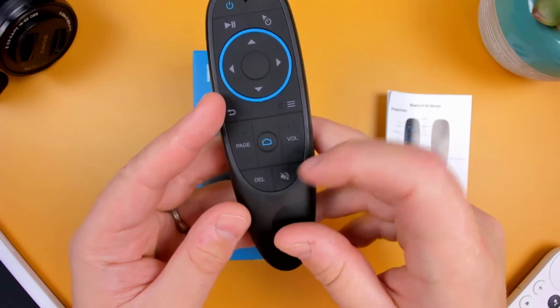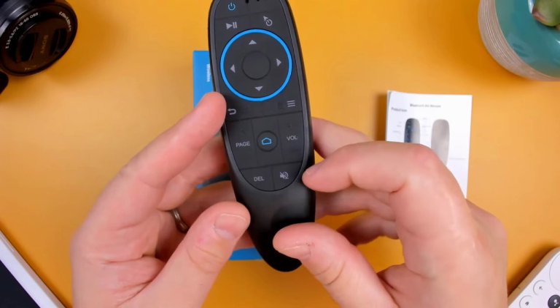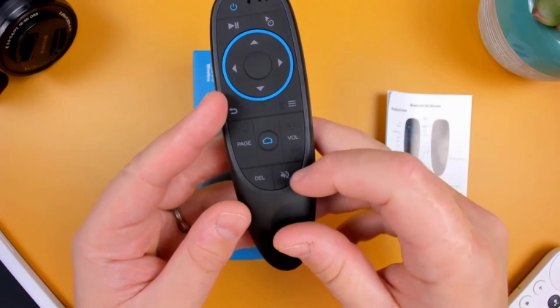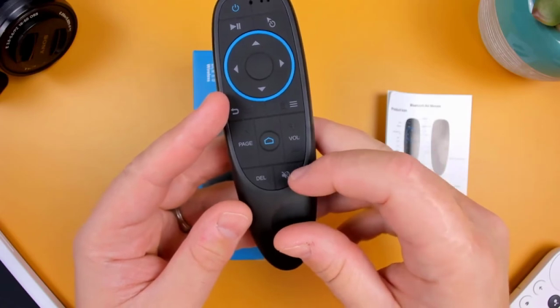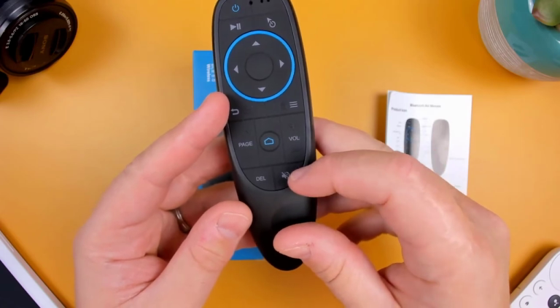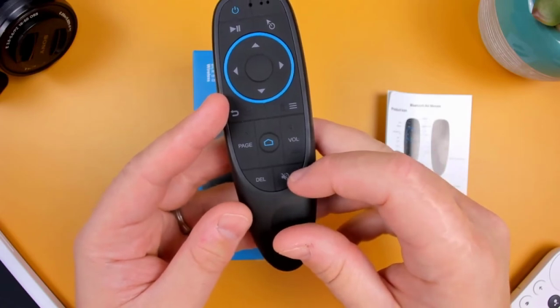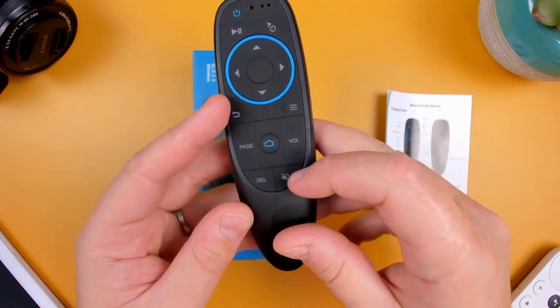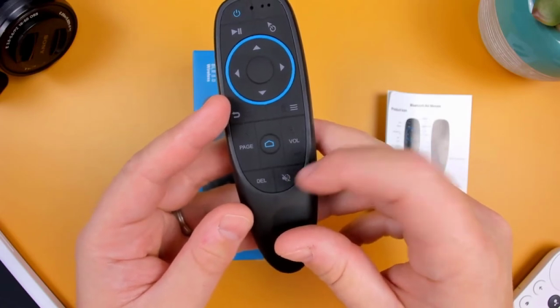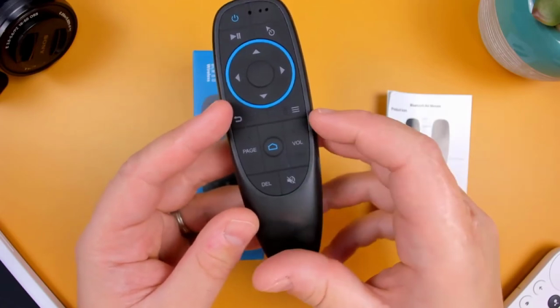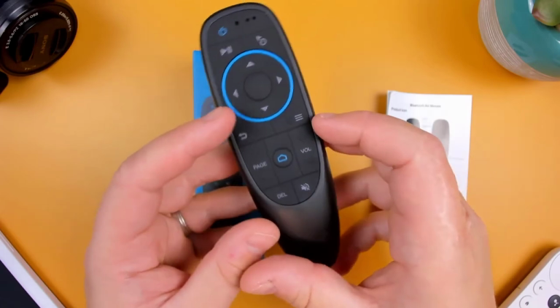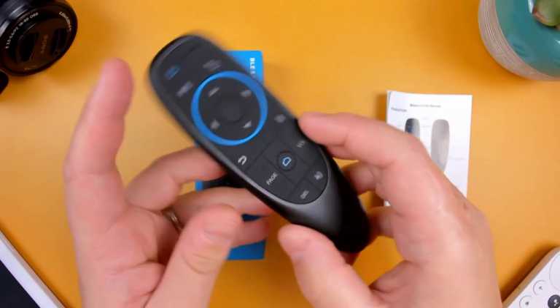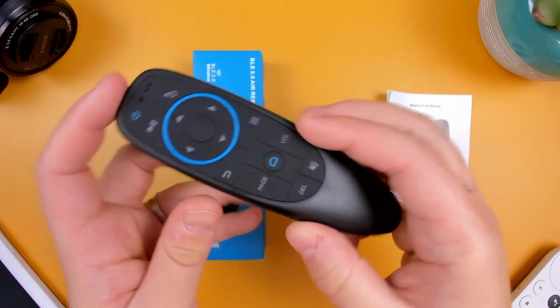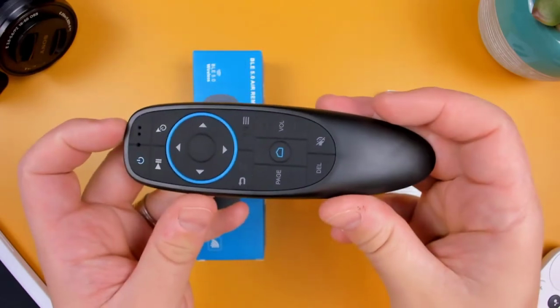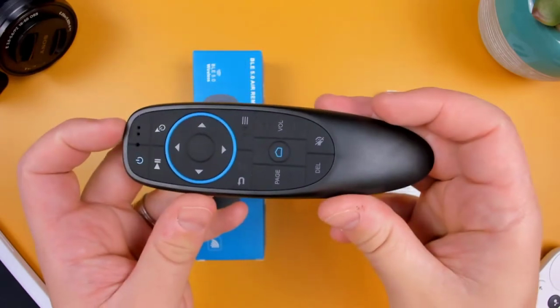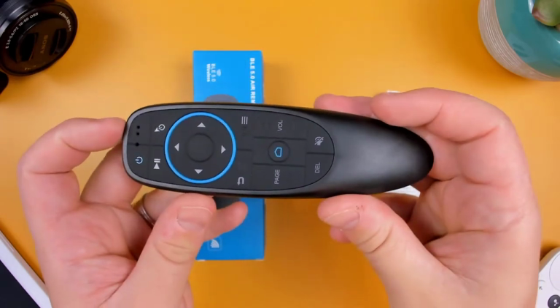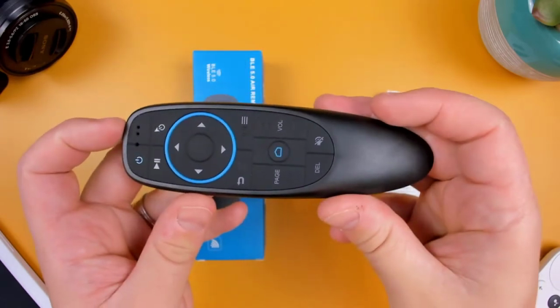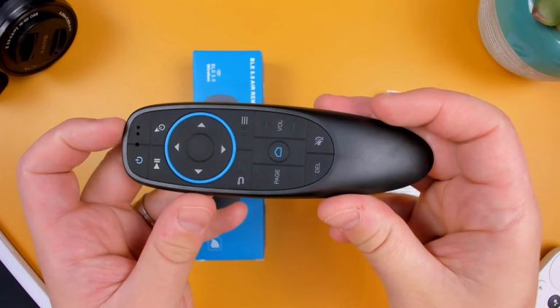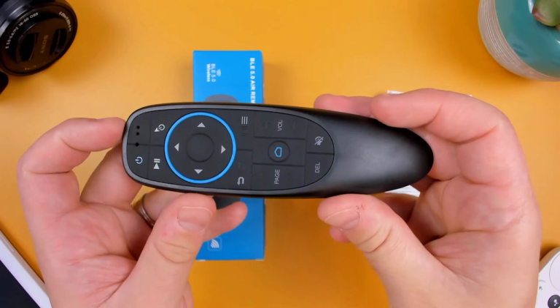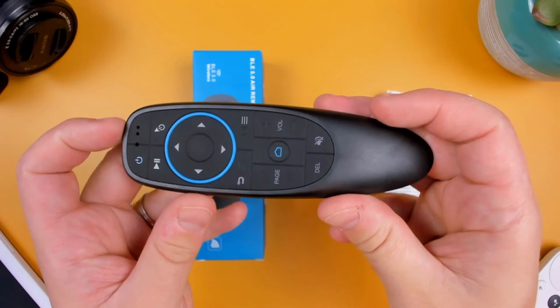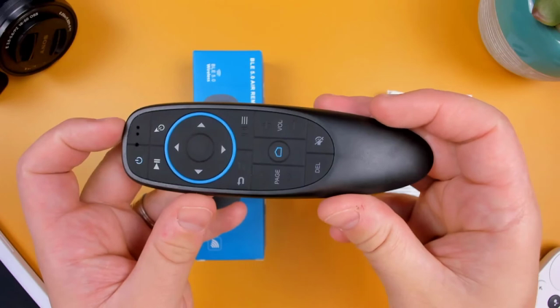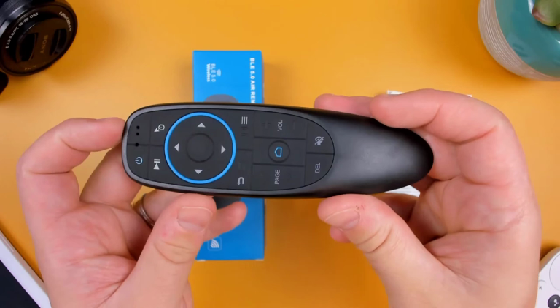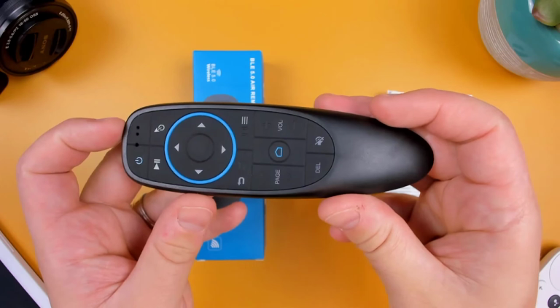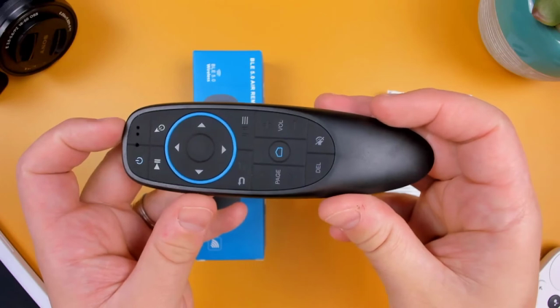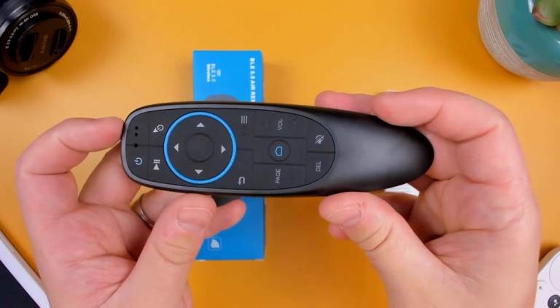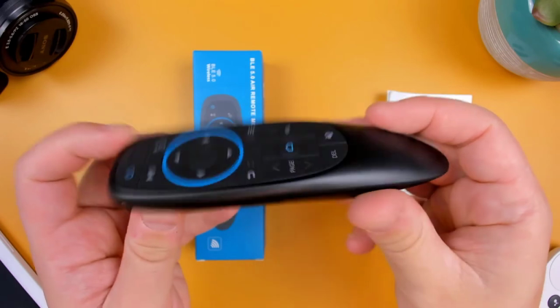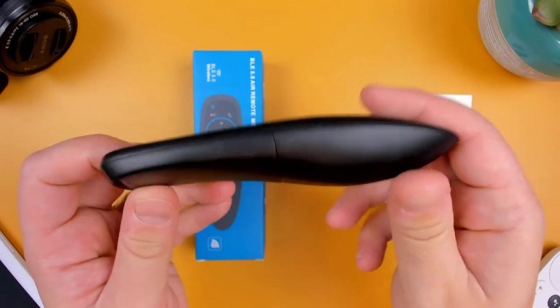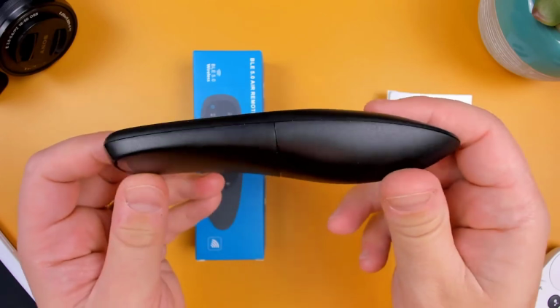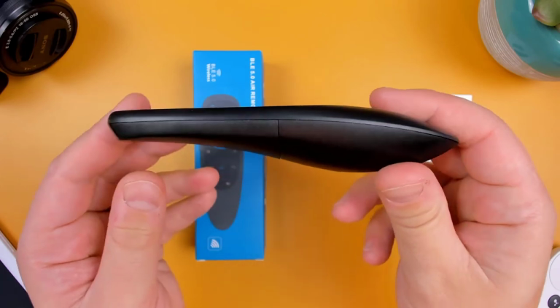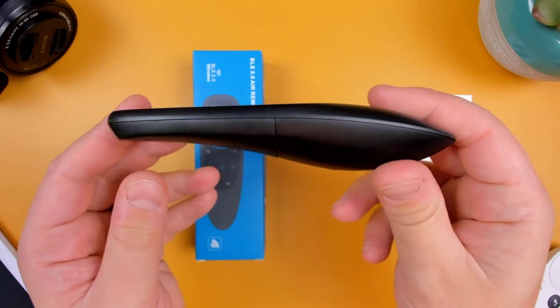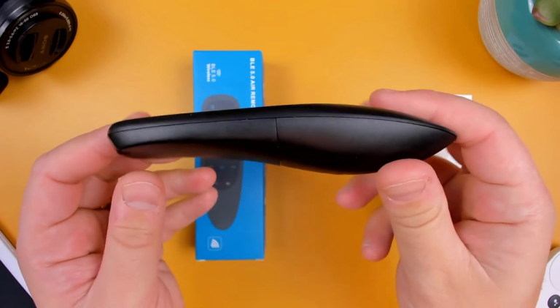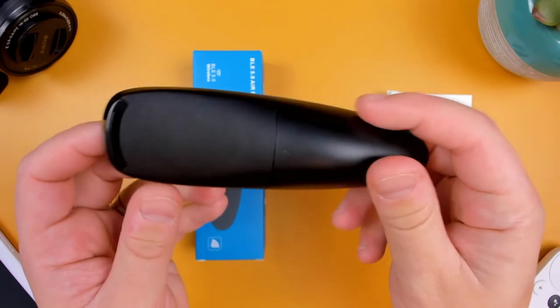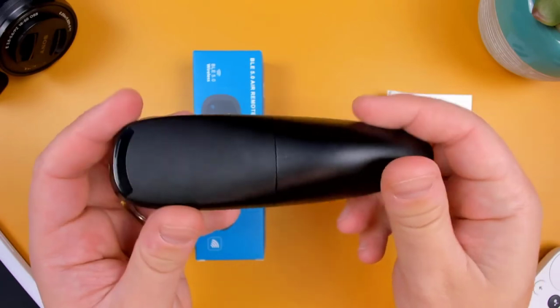The one button you may have noticed missing from this remote is a microphone button, which may be a deal breaker for those that like using voice assistants. Besides being lightweight, it does have a pretty nice ergonomic feel to it.